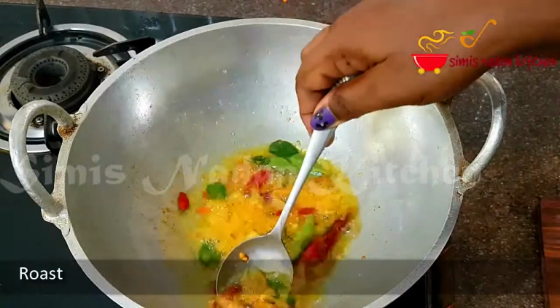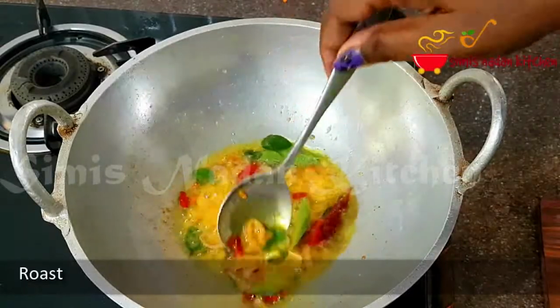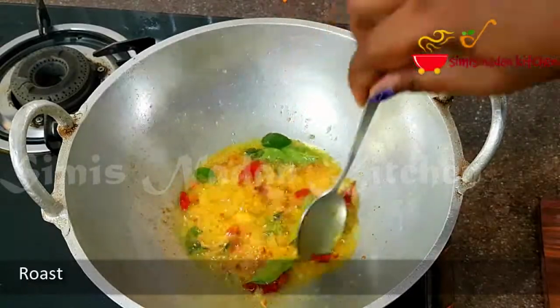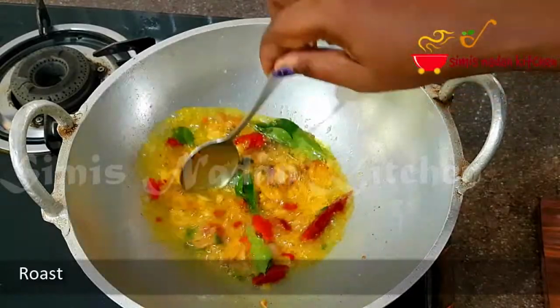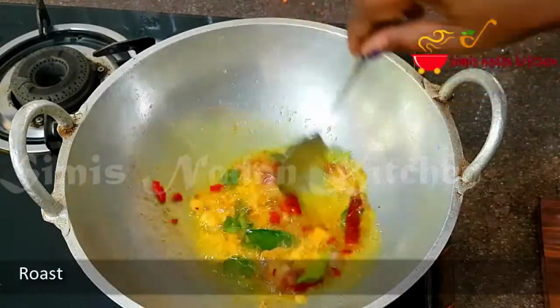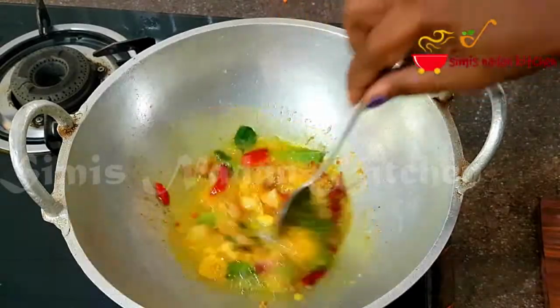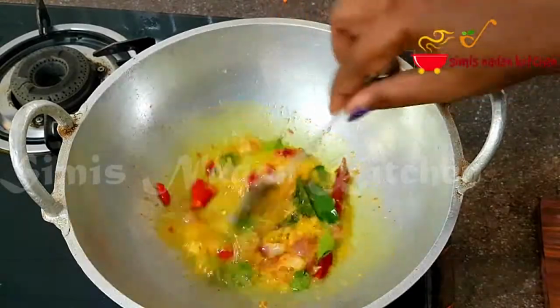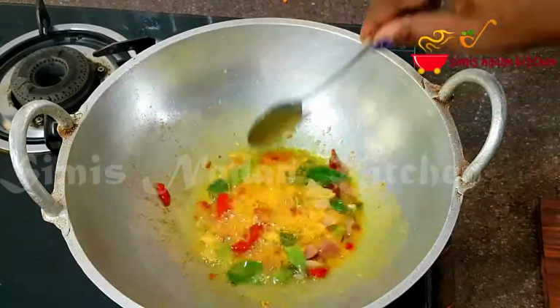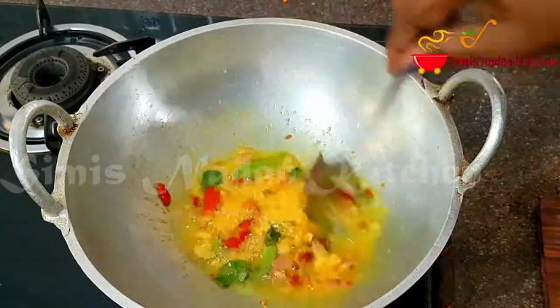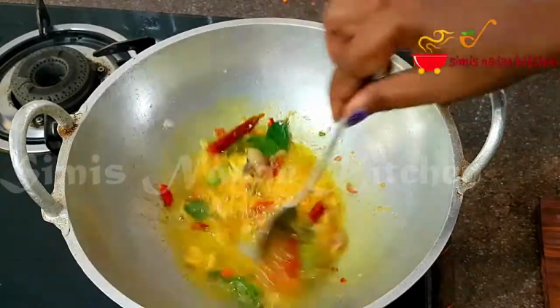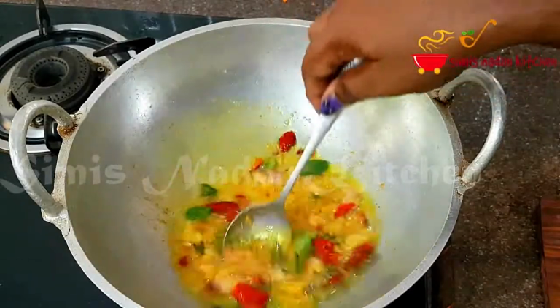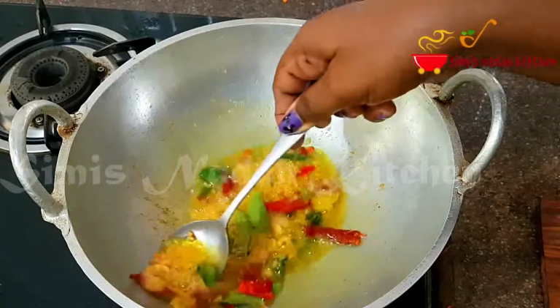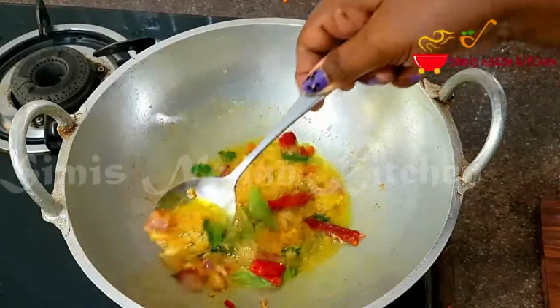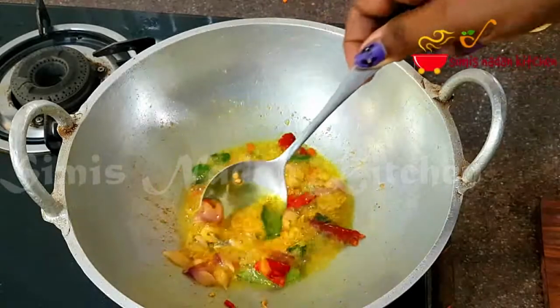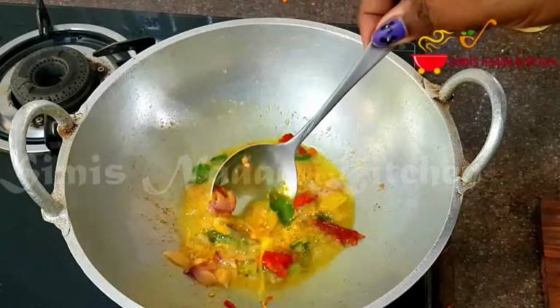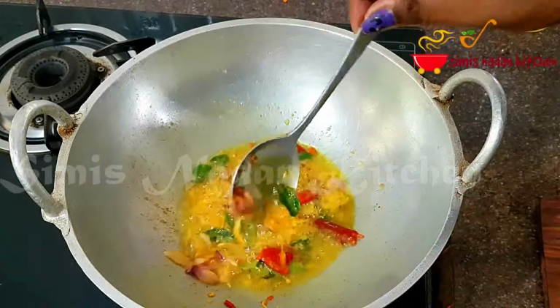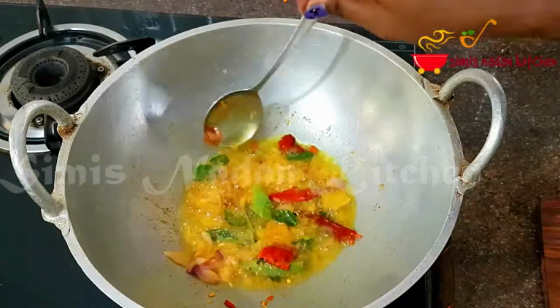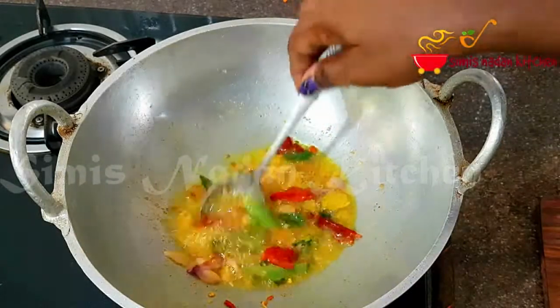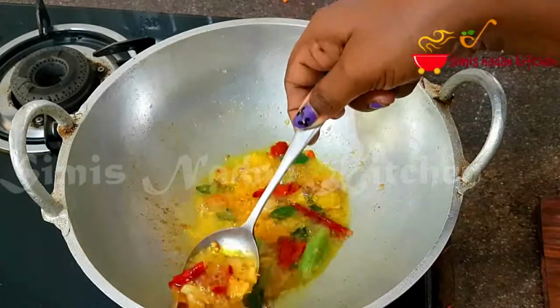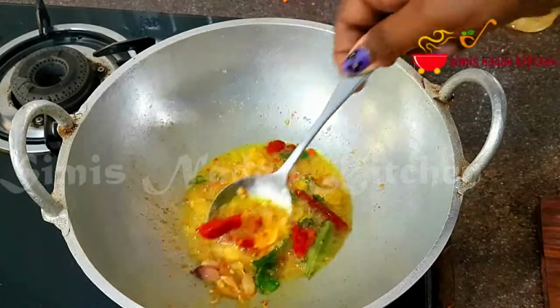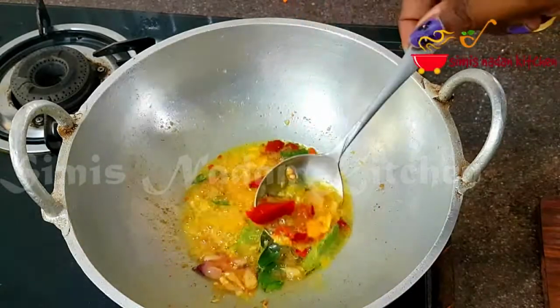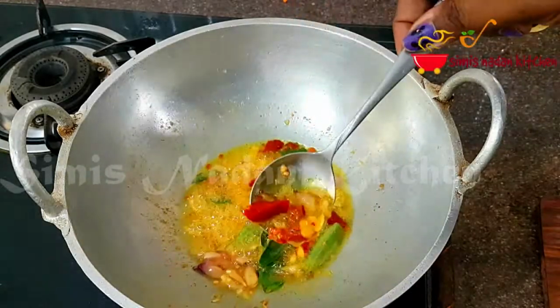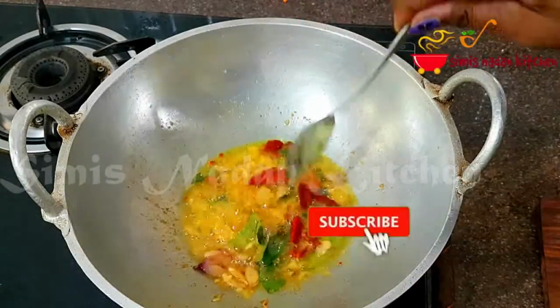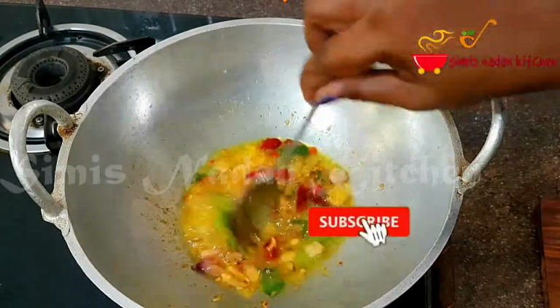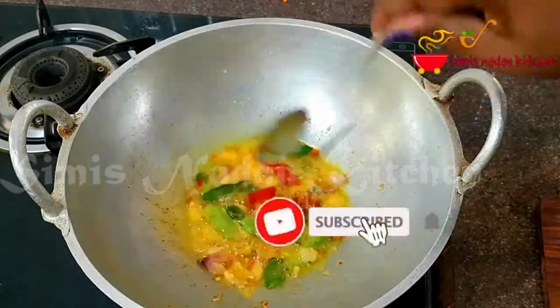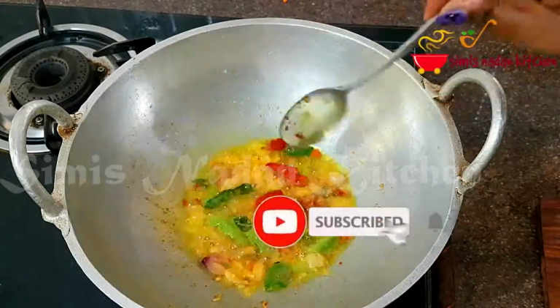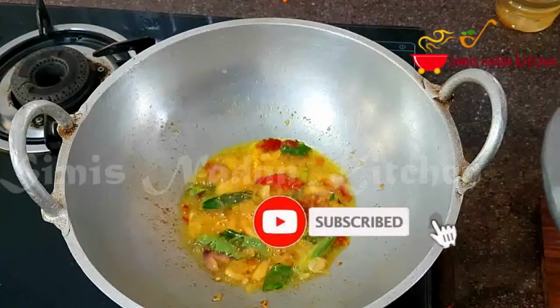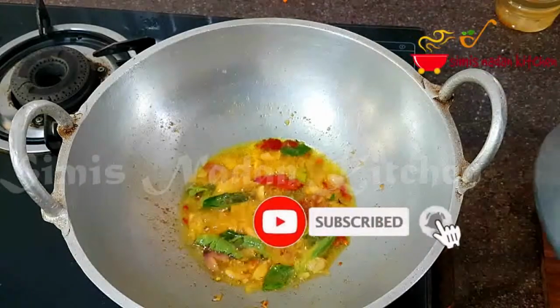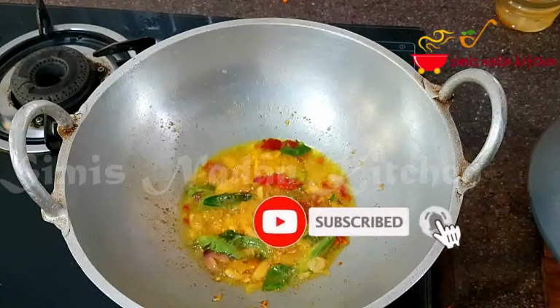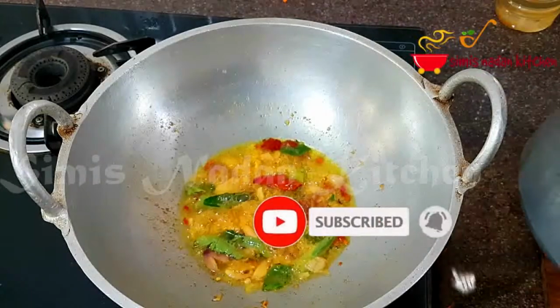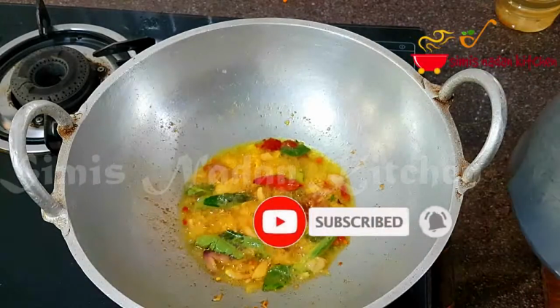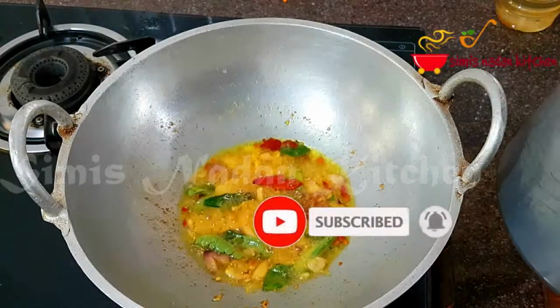Now let's get this into a small bowl. Let's mix it in. This is the best way to mix the chicken and butter. We can make the chicken and the other ingredients together.